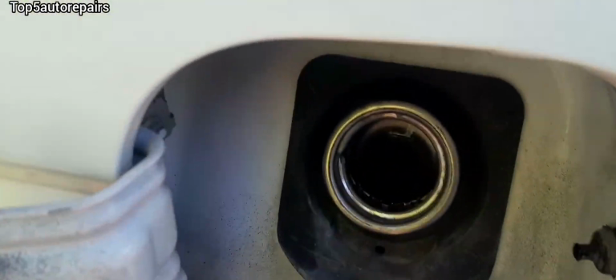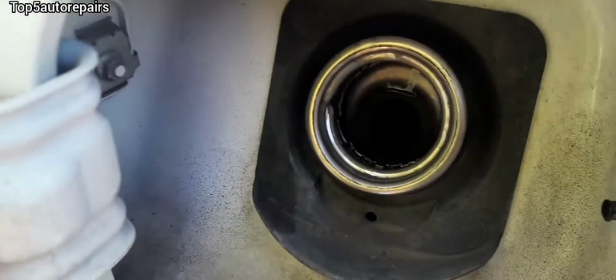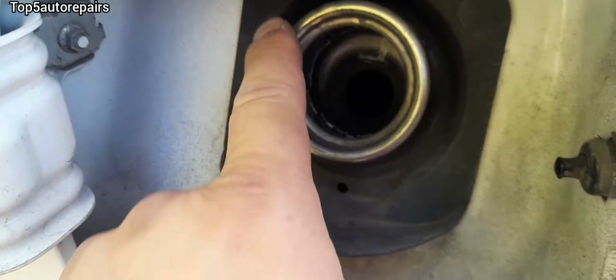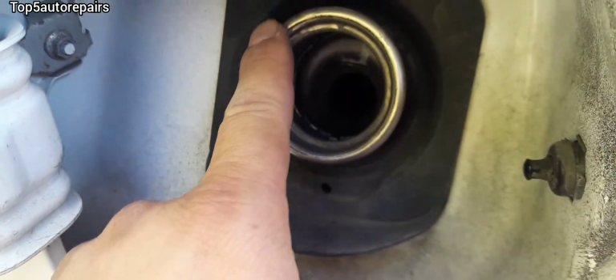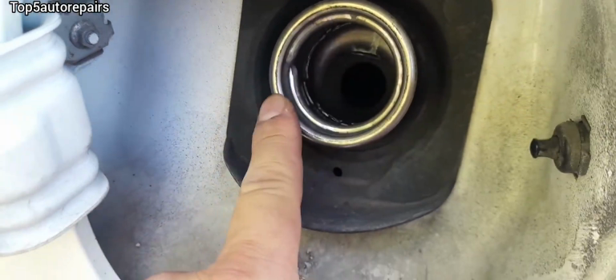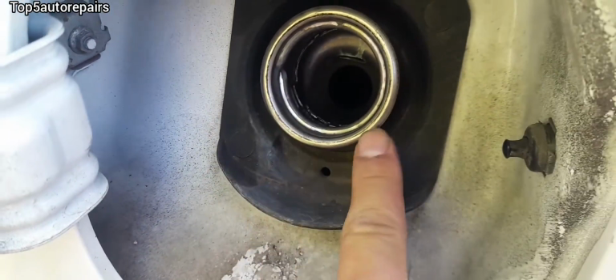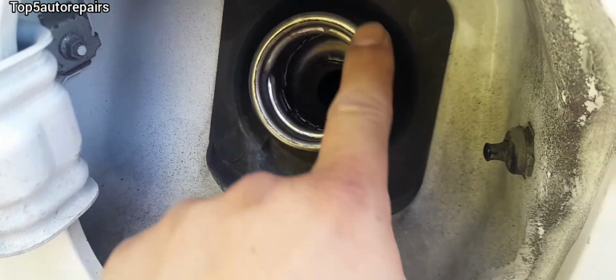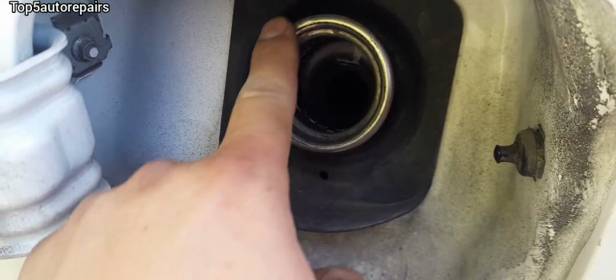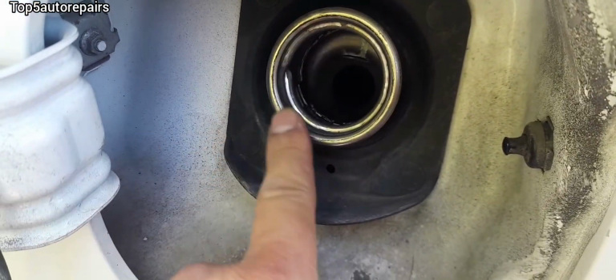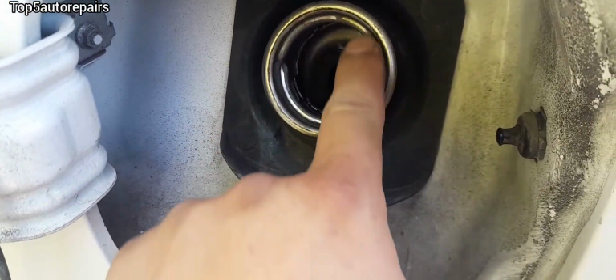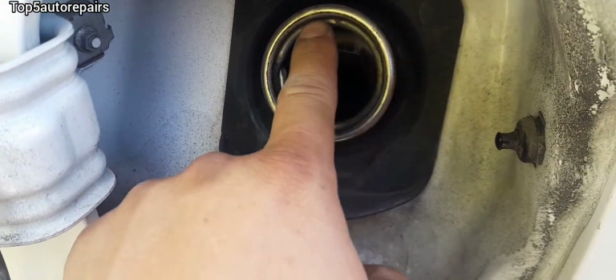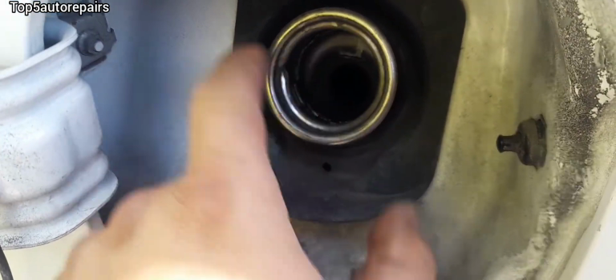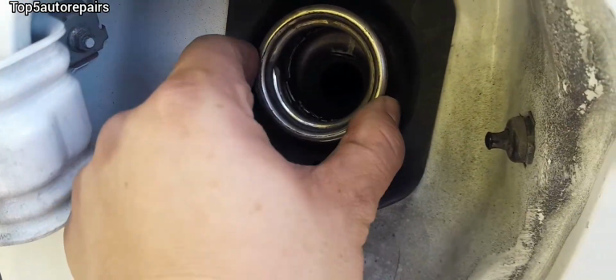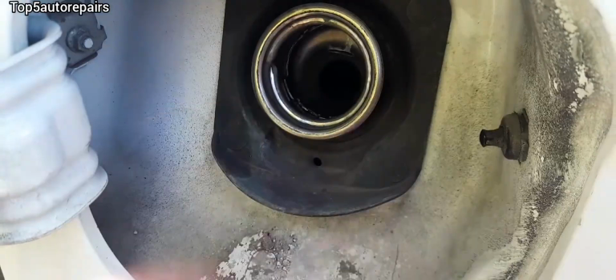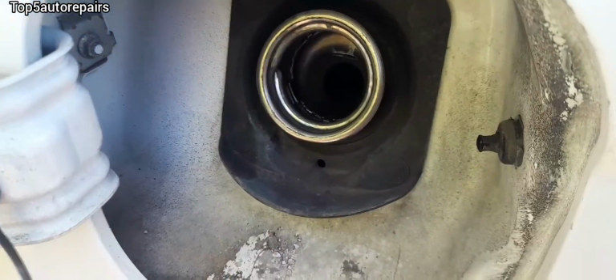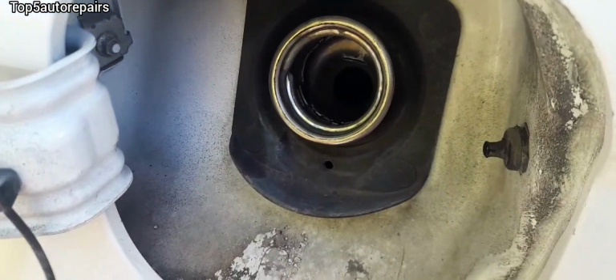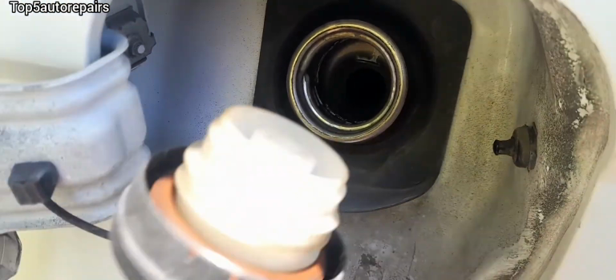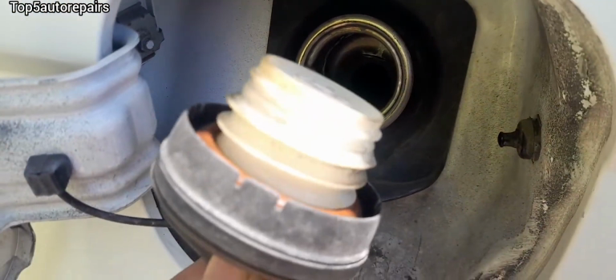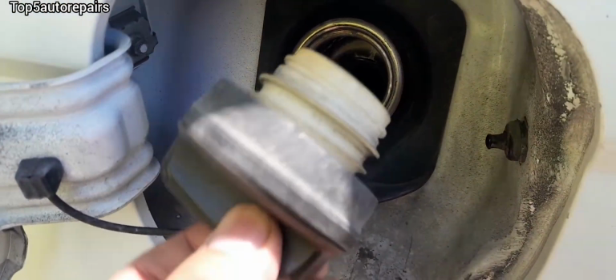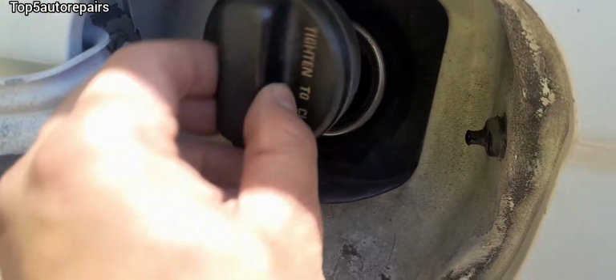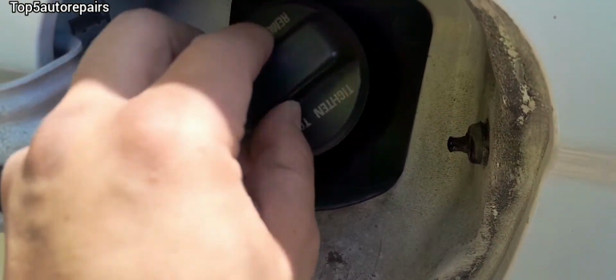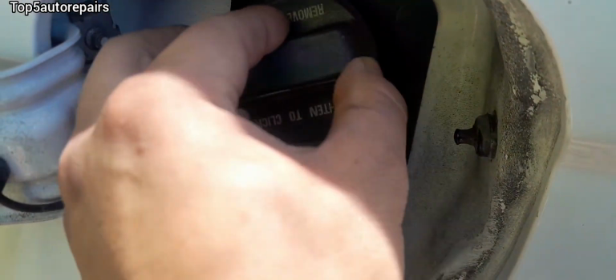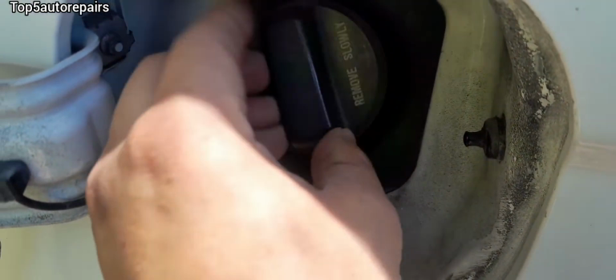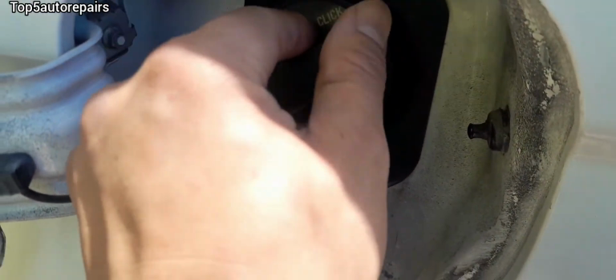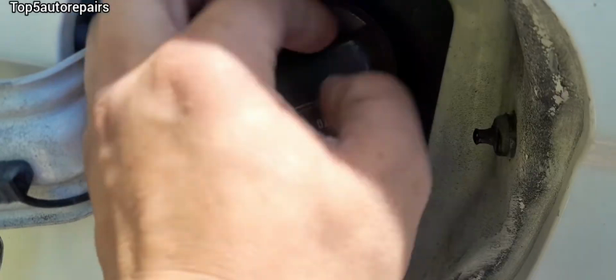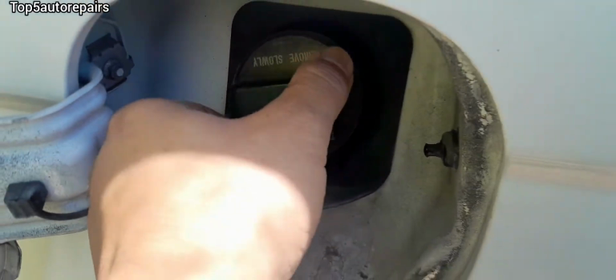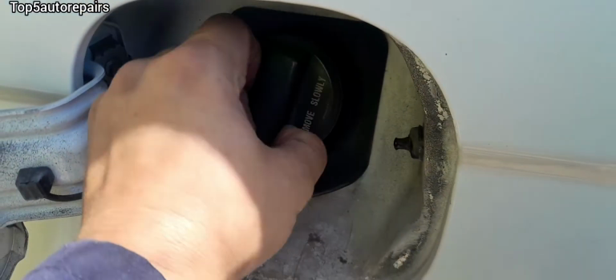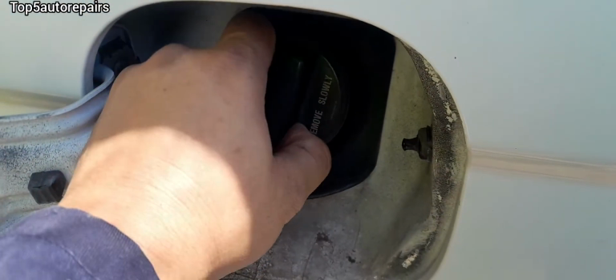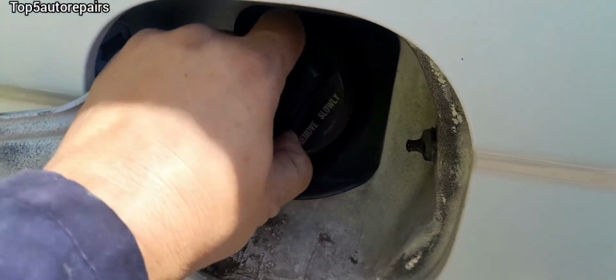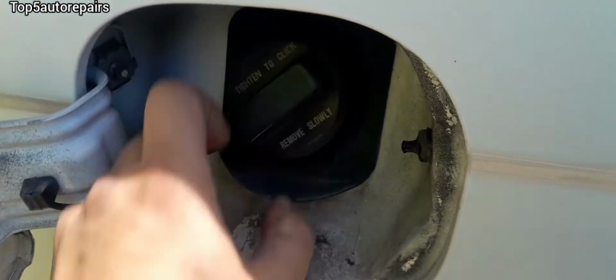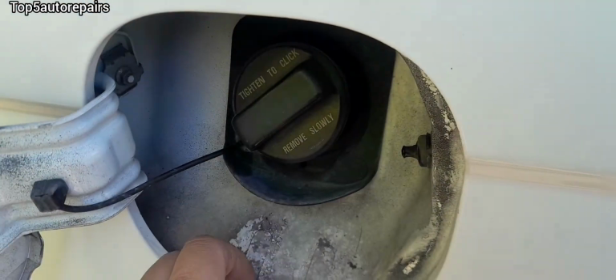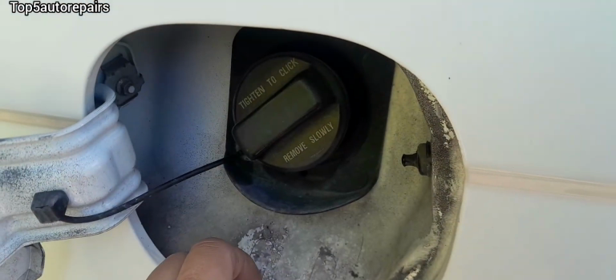Next make sure the filler neck is not distorted or warped. Make sure the gas cap fits tightly on the filler neck. If it does not fit tightly, you should replace the gas cap.